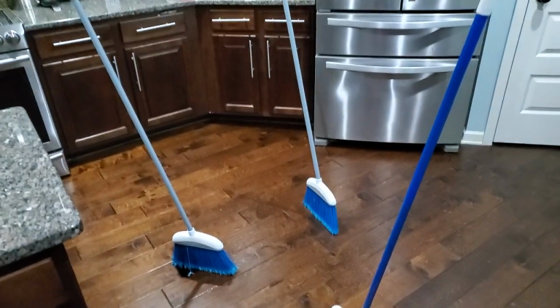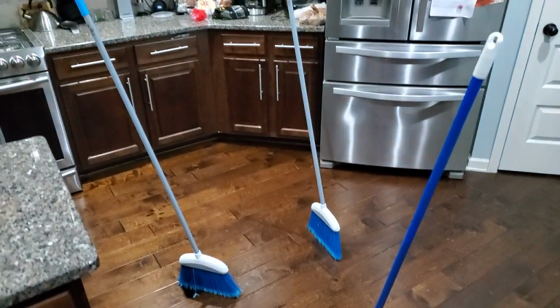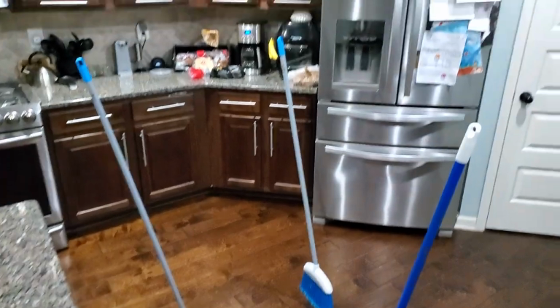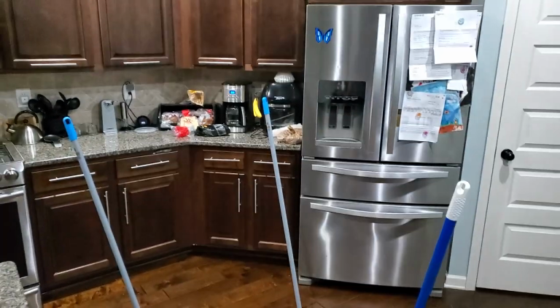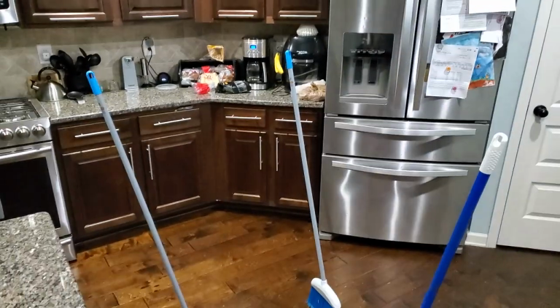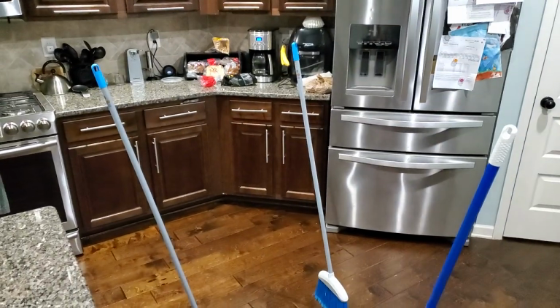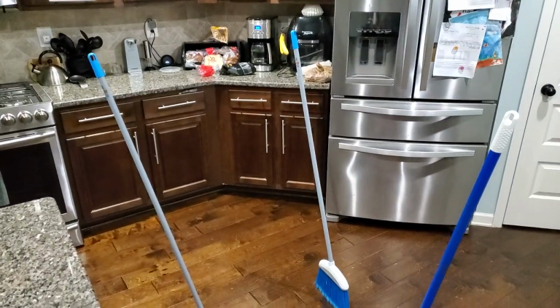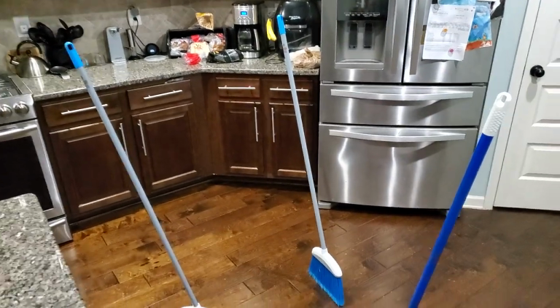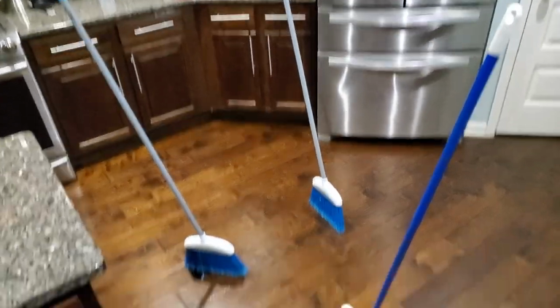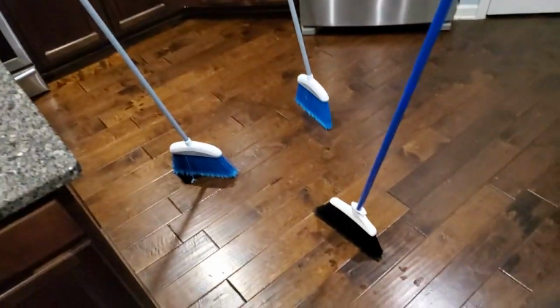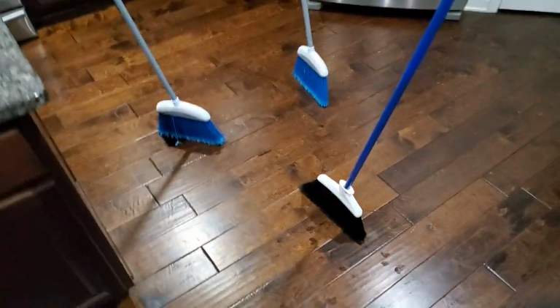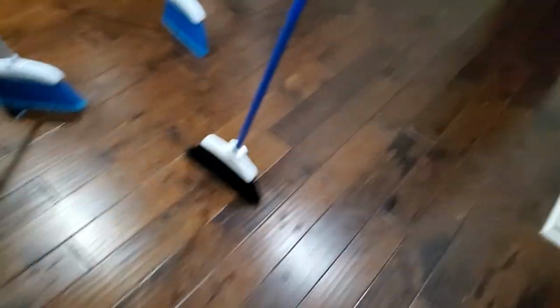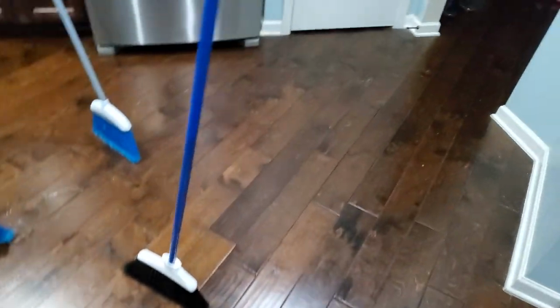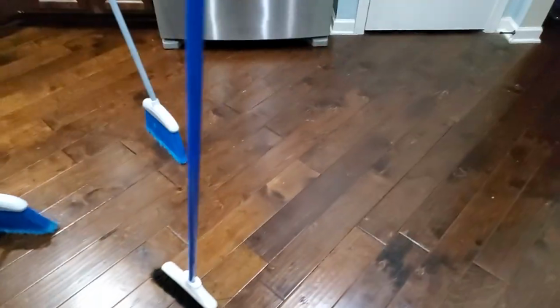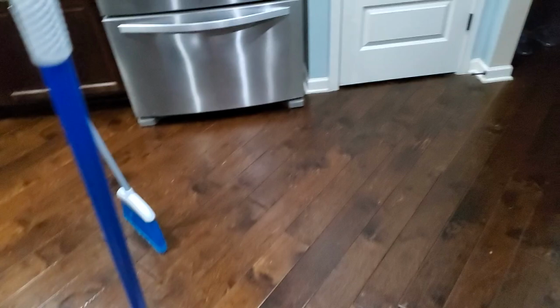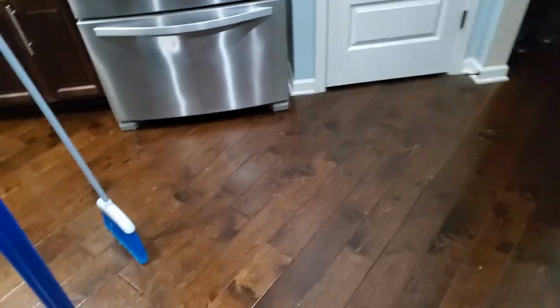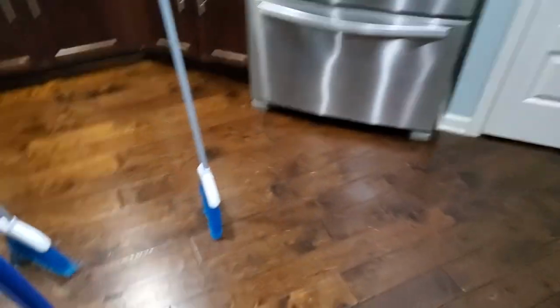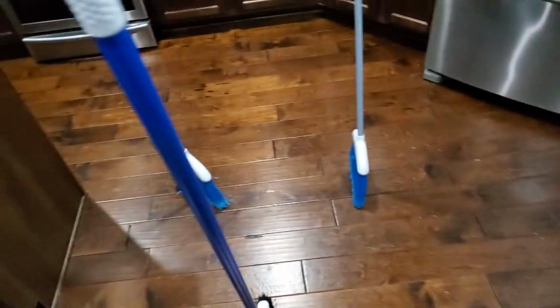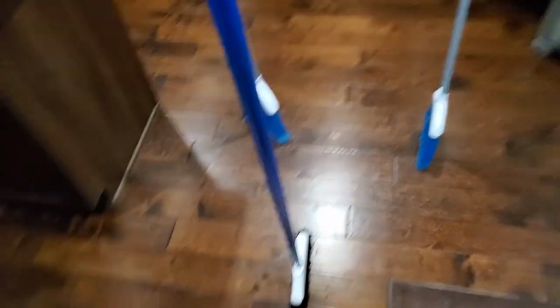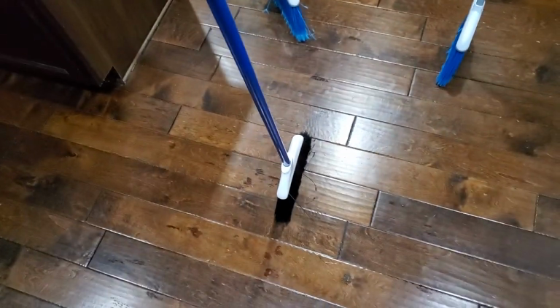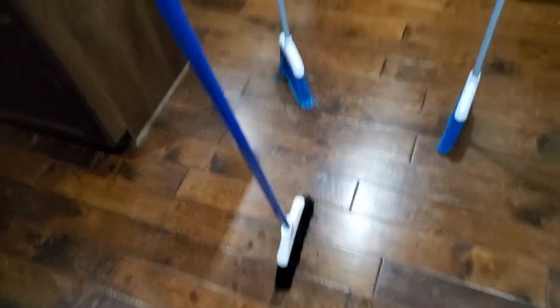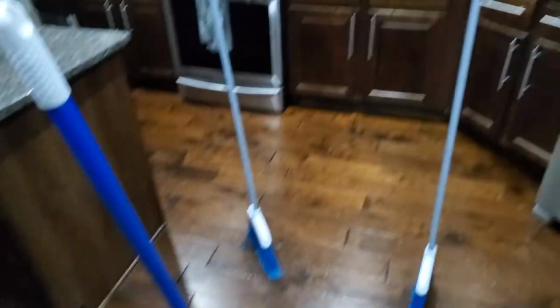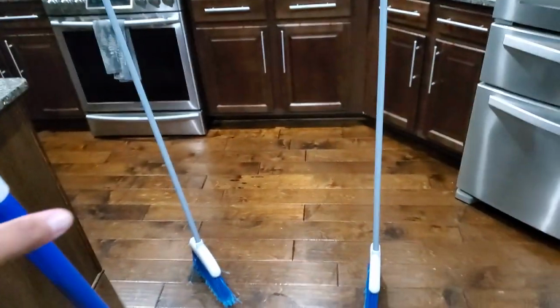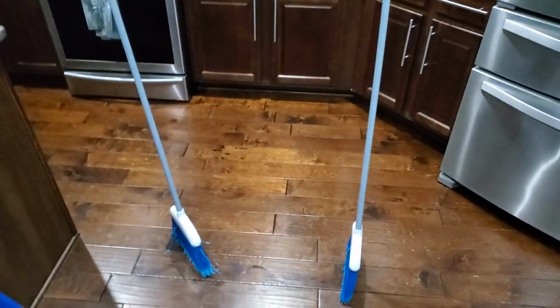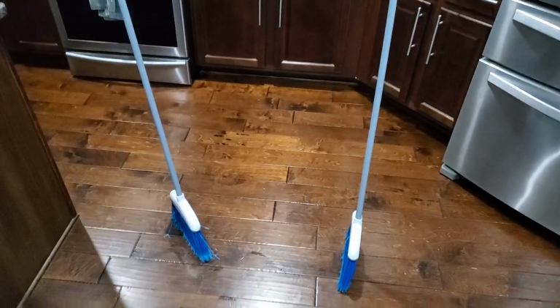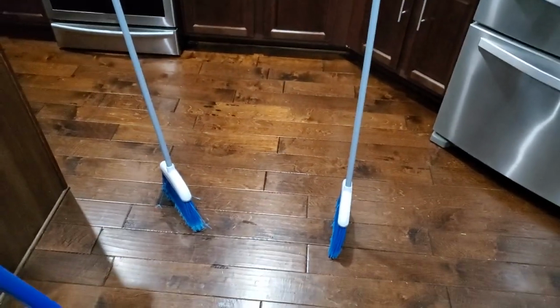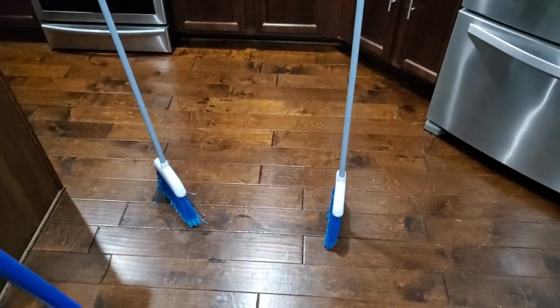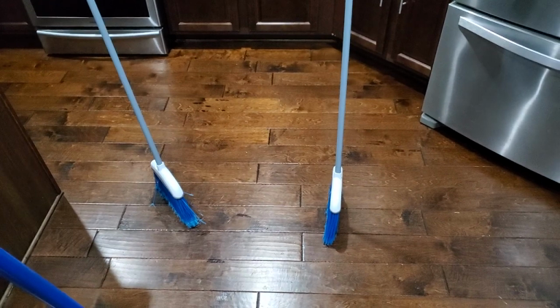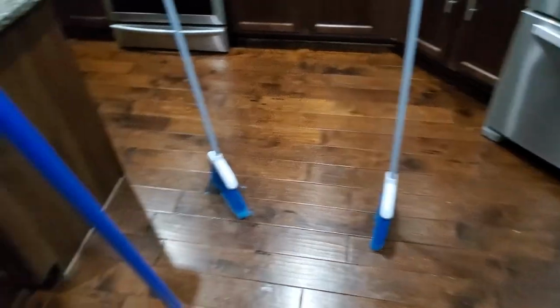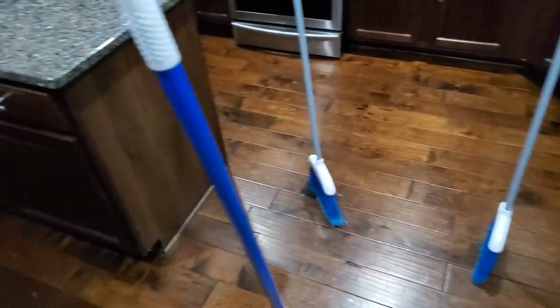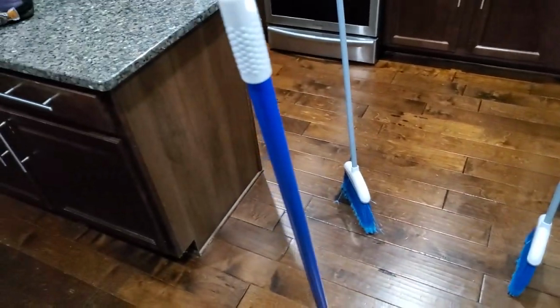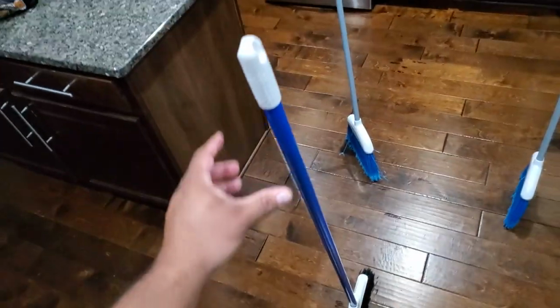But anyway, the brooms are standing — you see I got three brooms in here standing up on their own. I really don't know how it works but it's crazy.